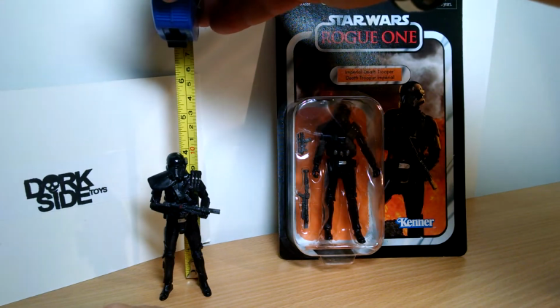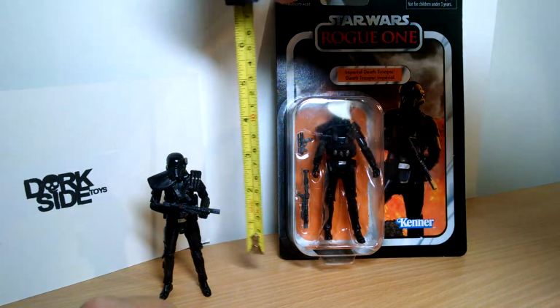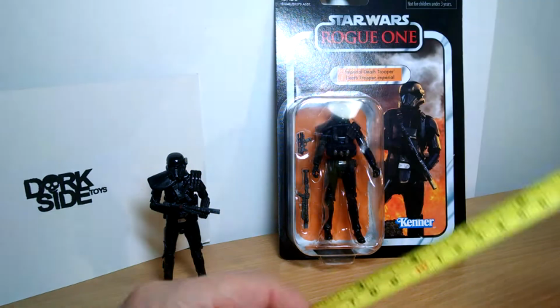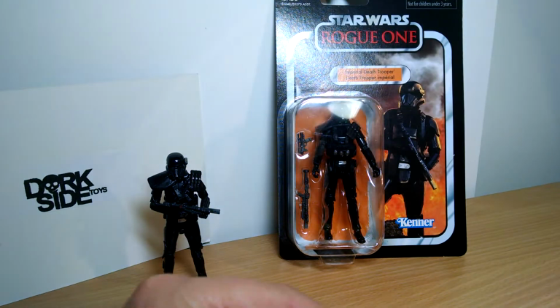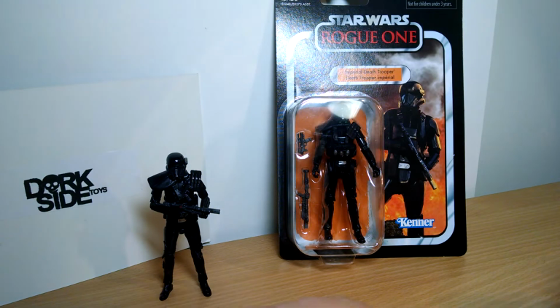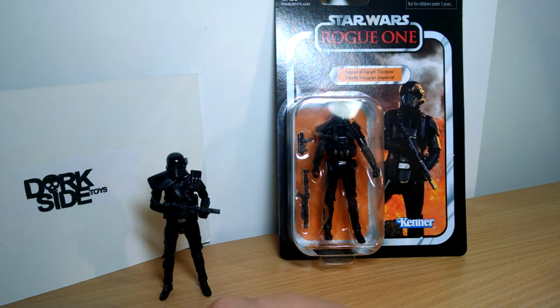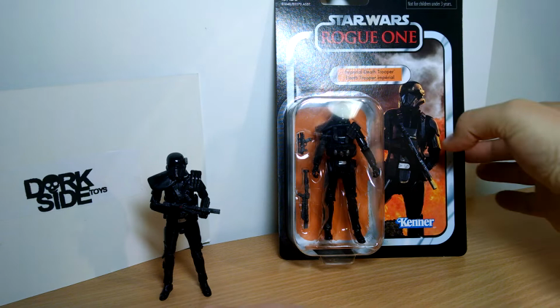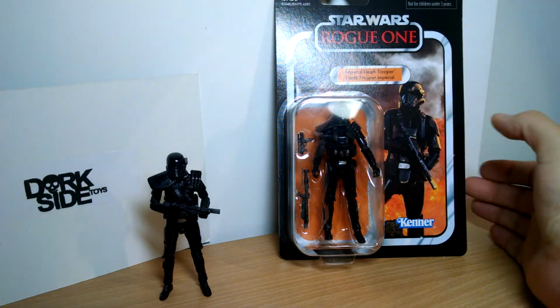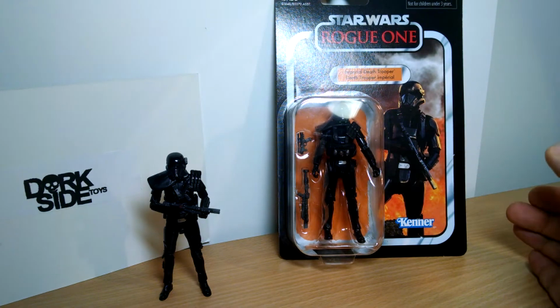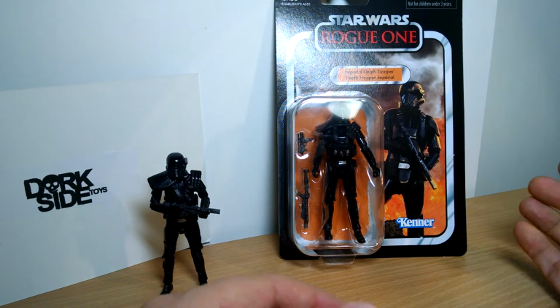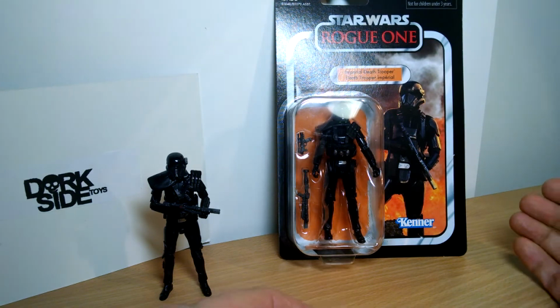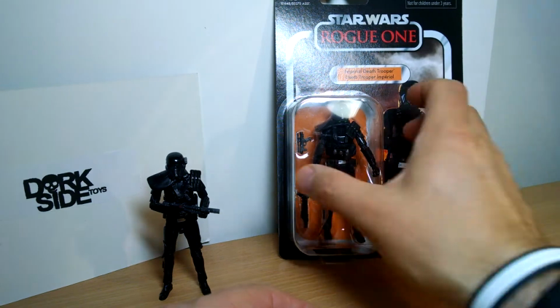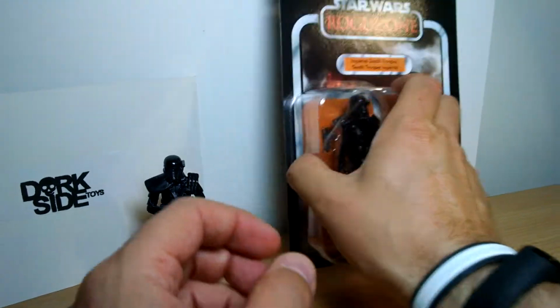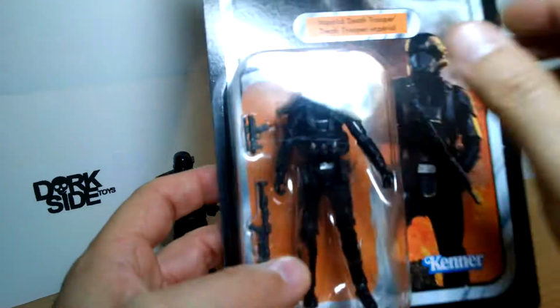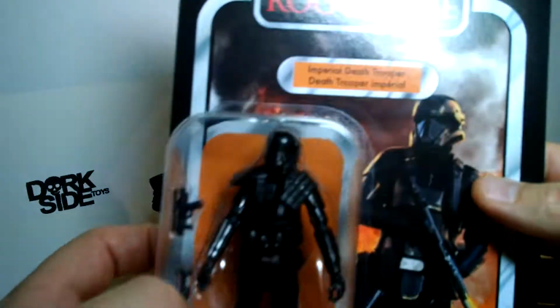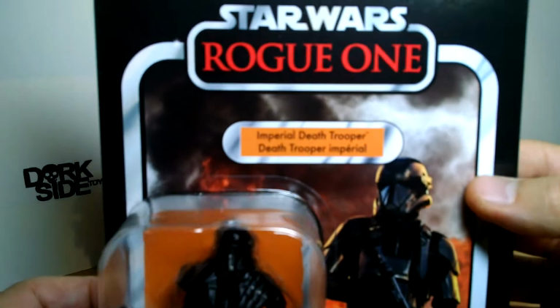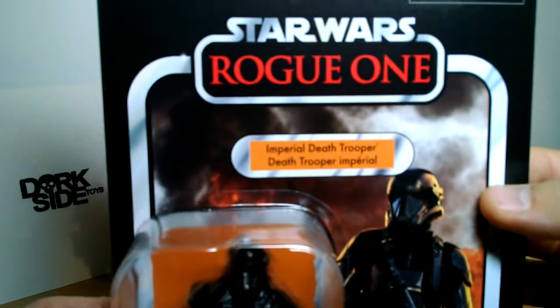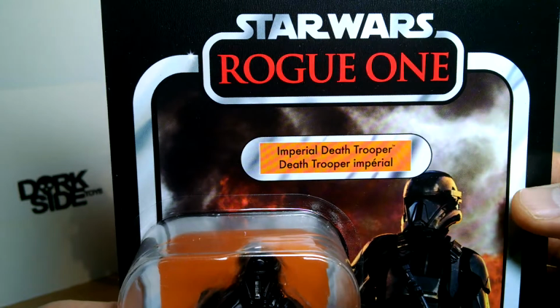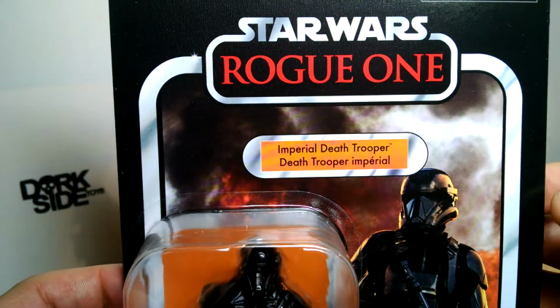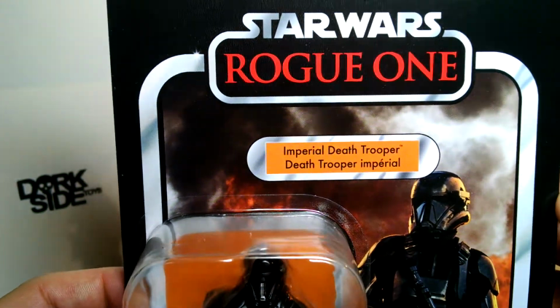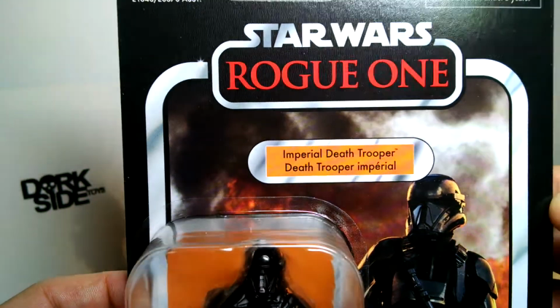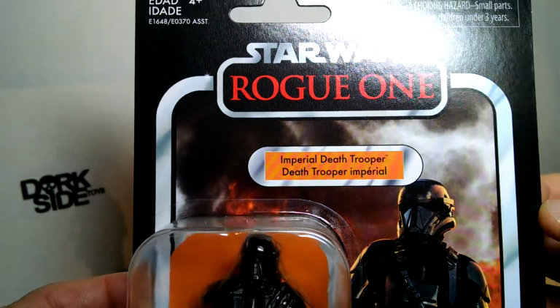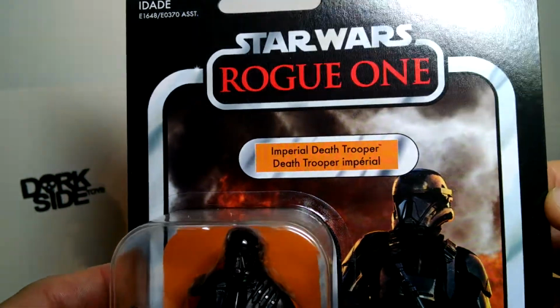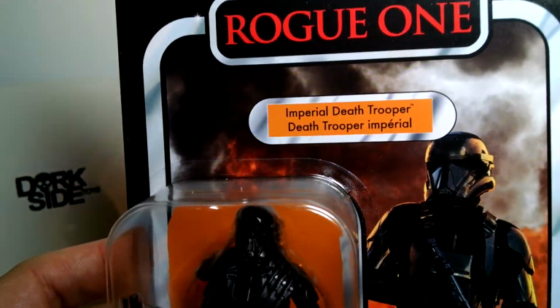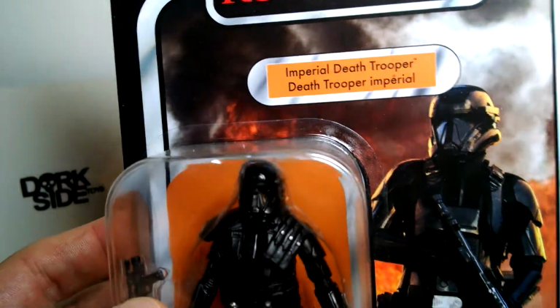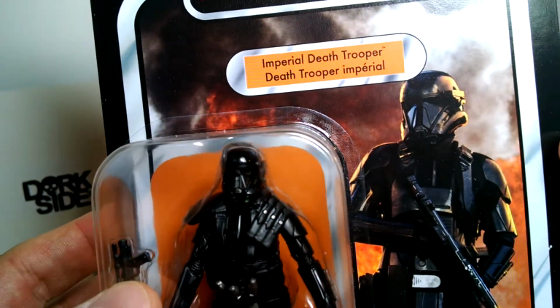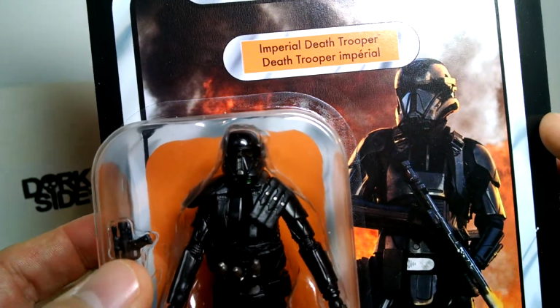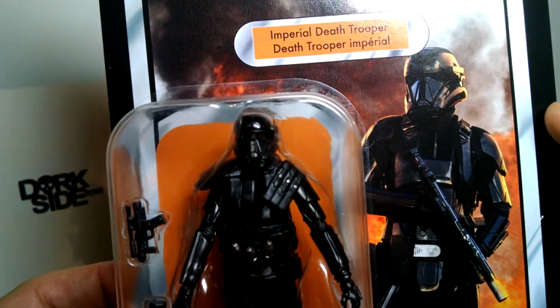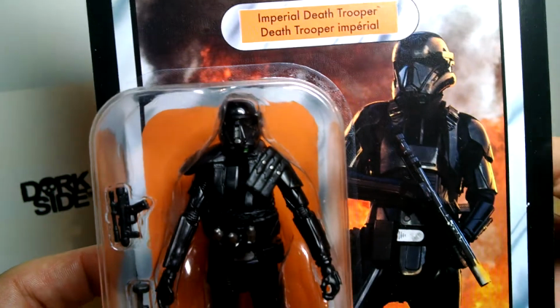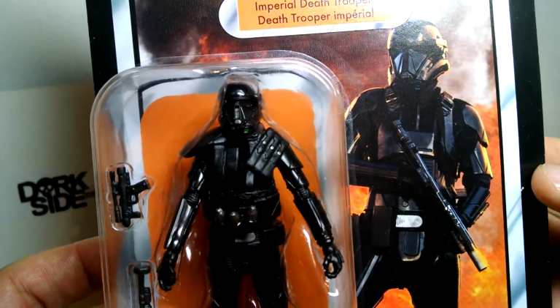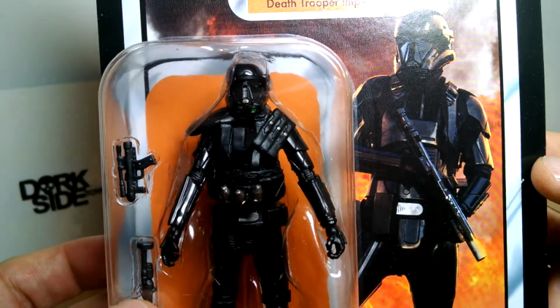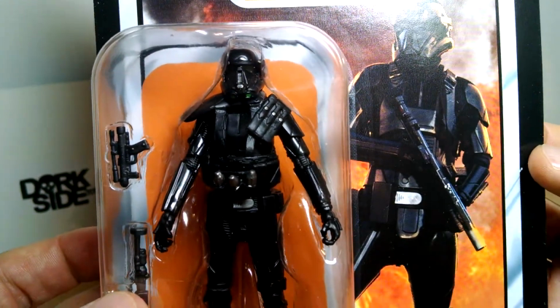This is 4 inches tall — 3.75 inches in scale, as is usual. And we get finally this really cool card with the Rogue One logo up at the top, looking very nice indeed. And the Death Trooper looking very smart.